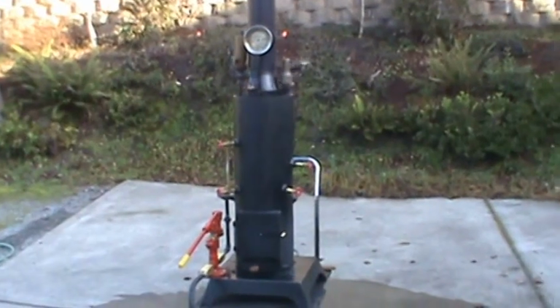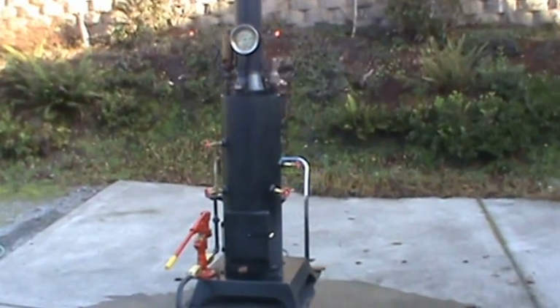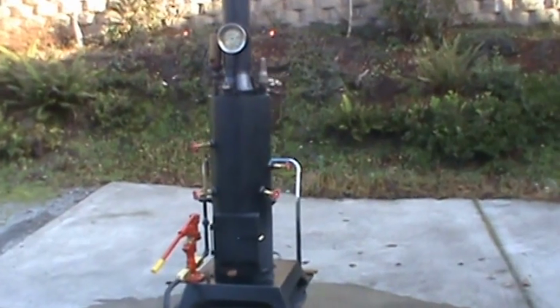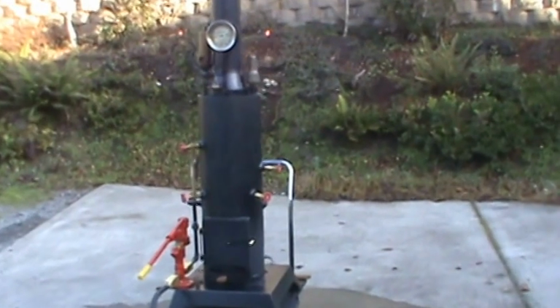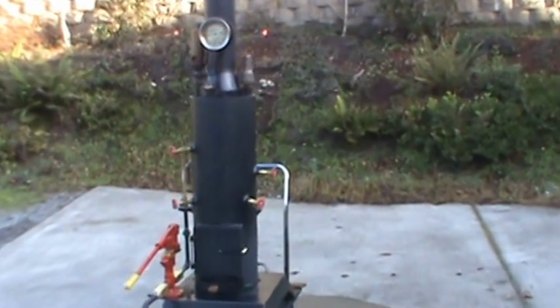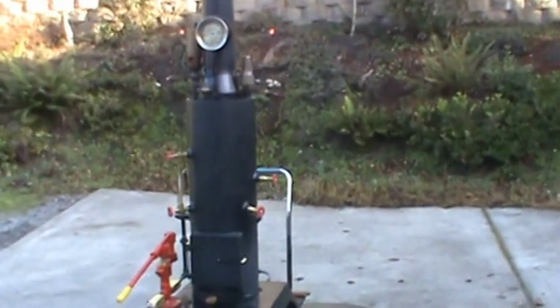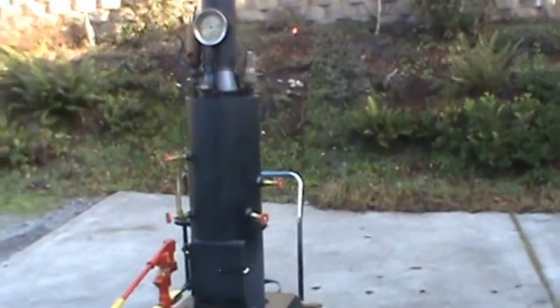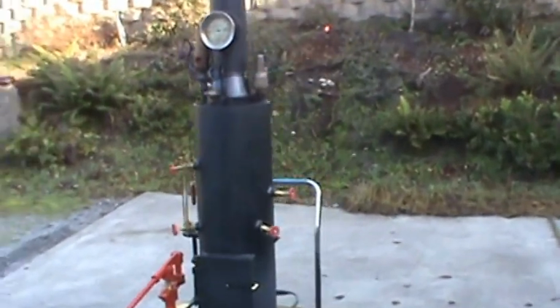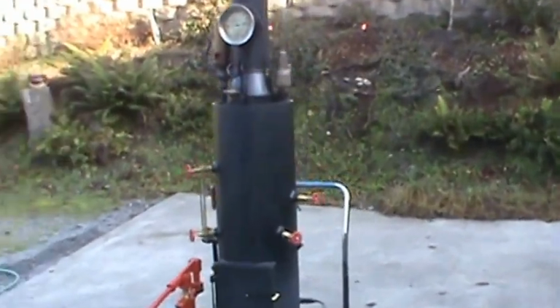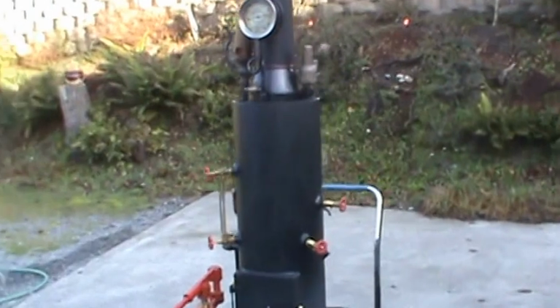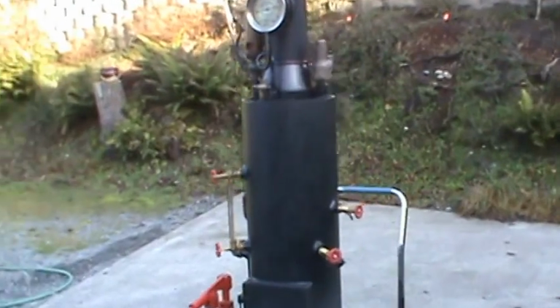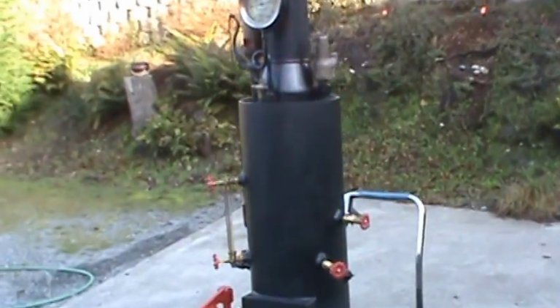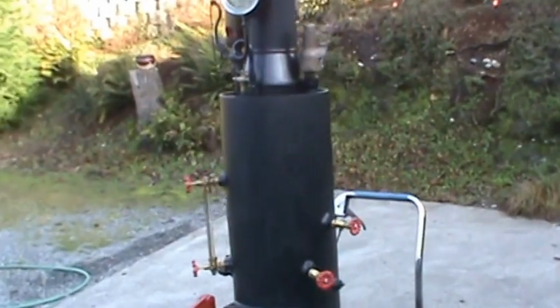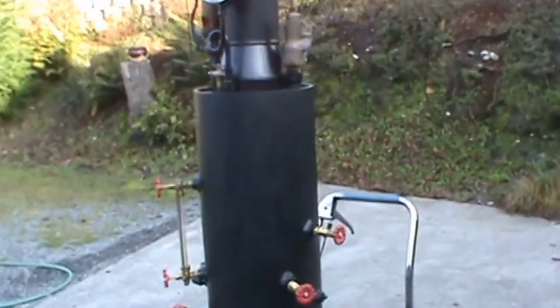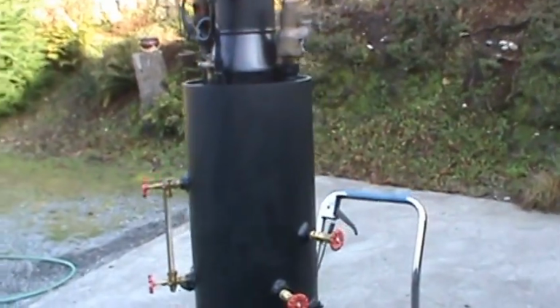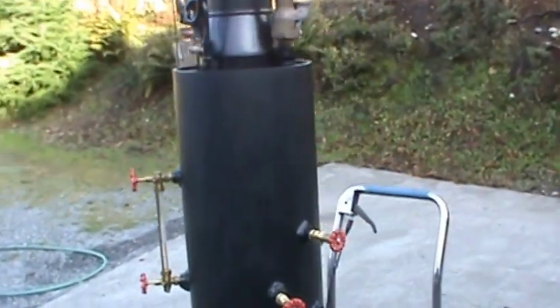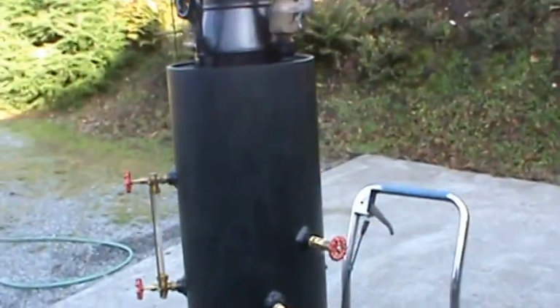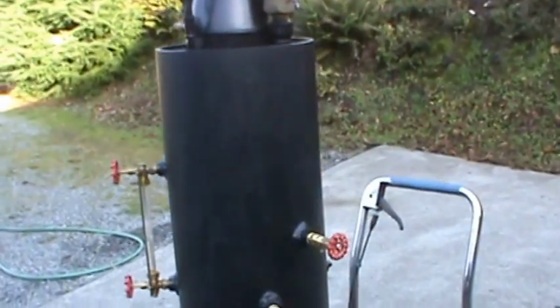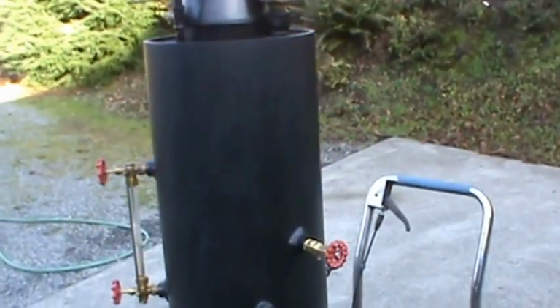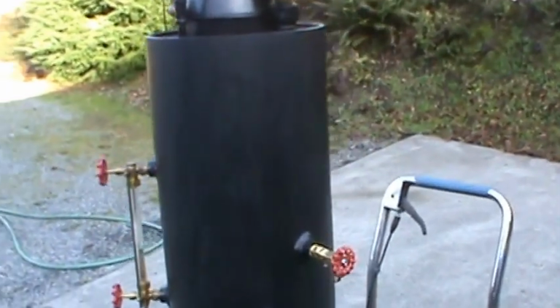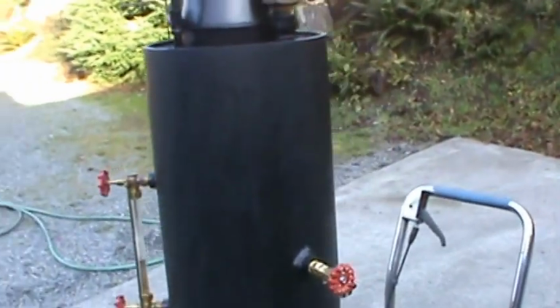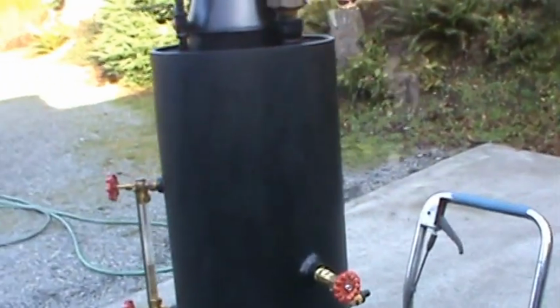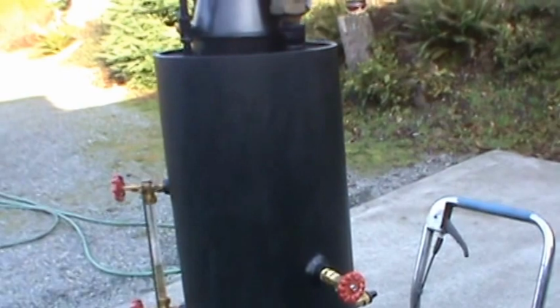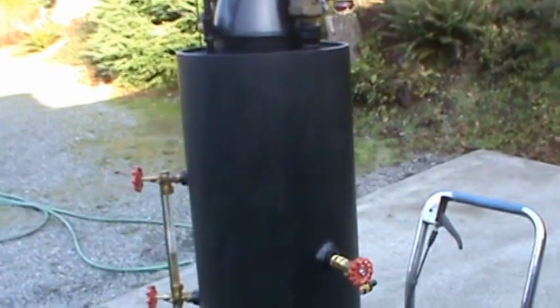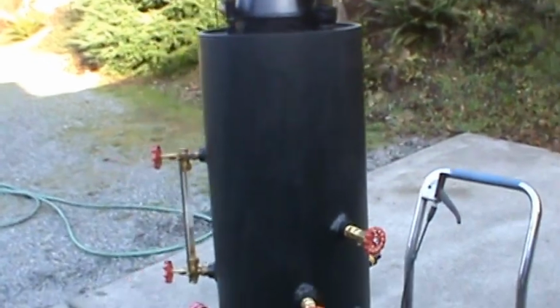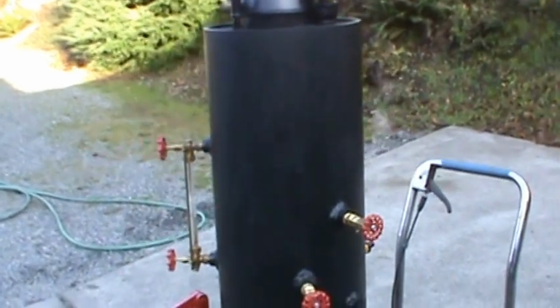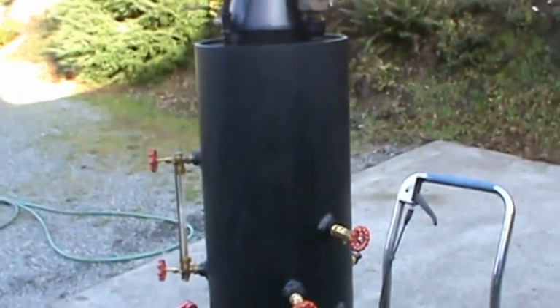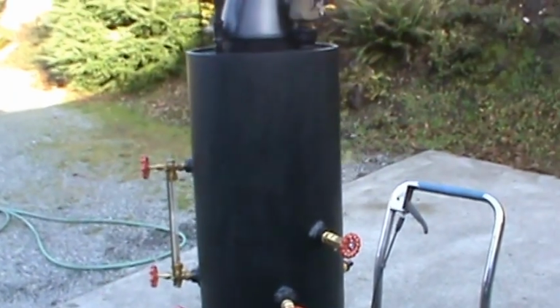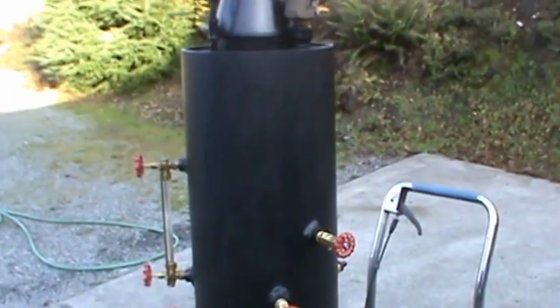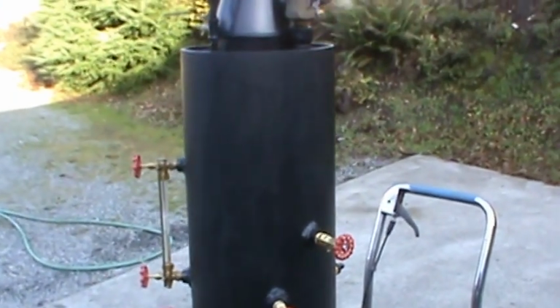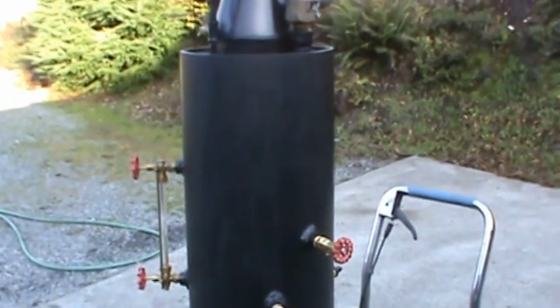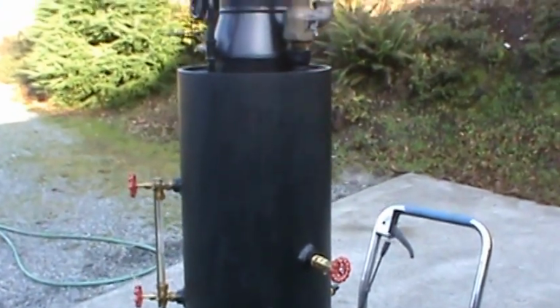Here's another boiler. This one's a 12 inch diameter, 38 inches tall in just the boiler. Fire tube boiler. Copper tubes are rolled in — 14 of them.